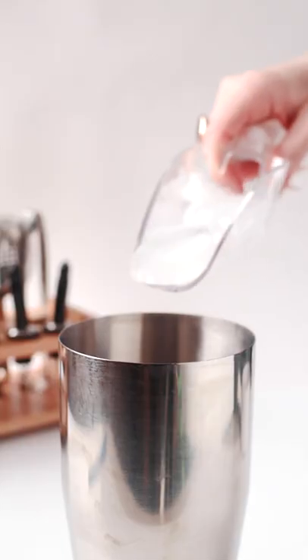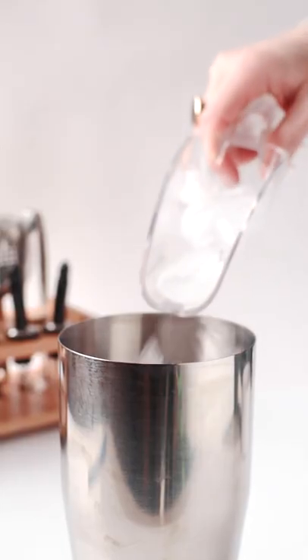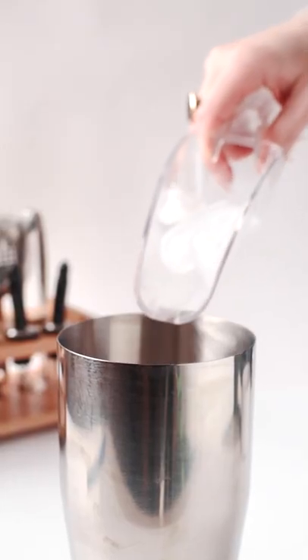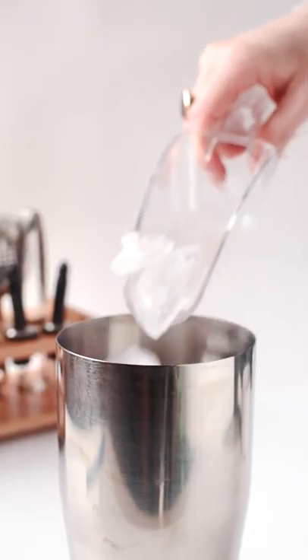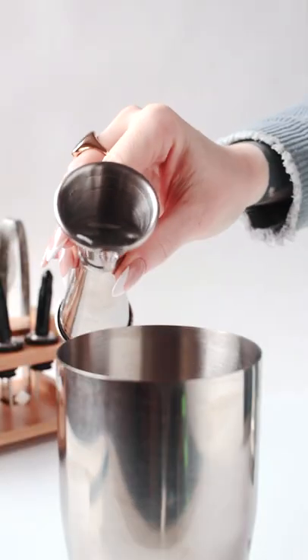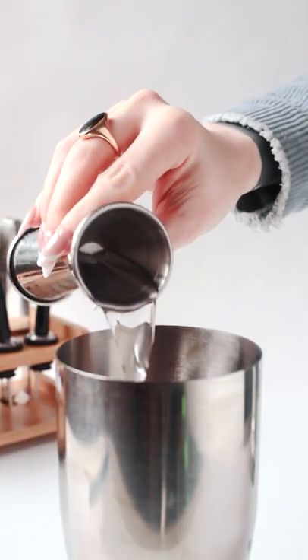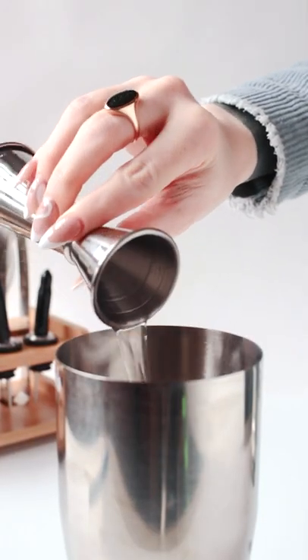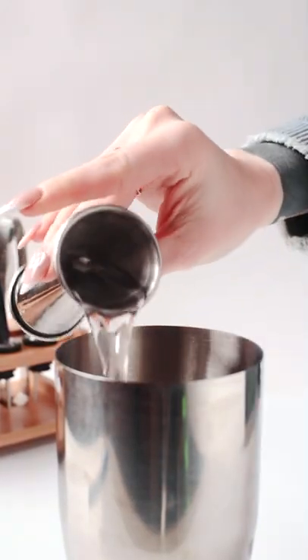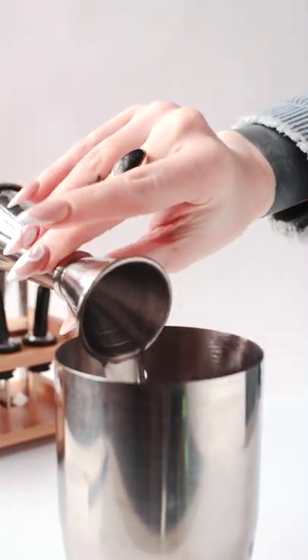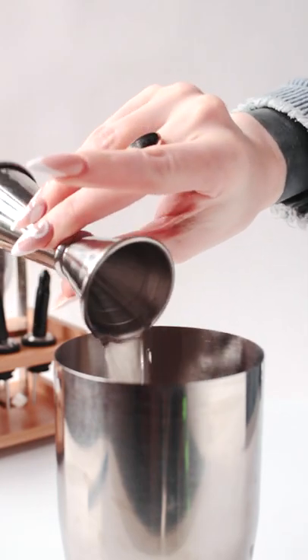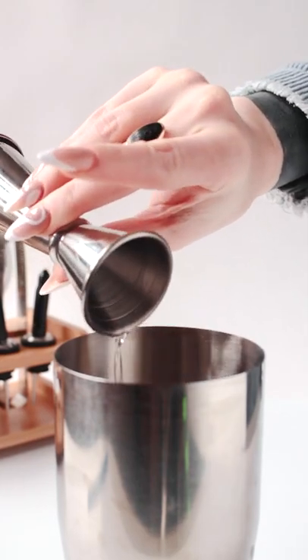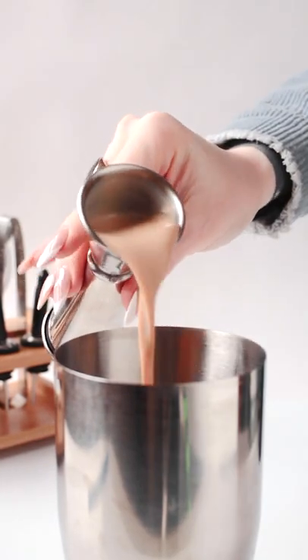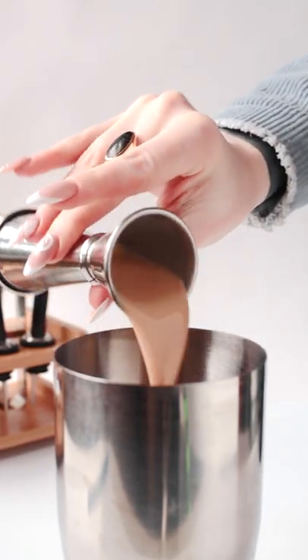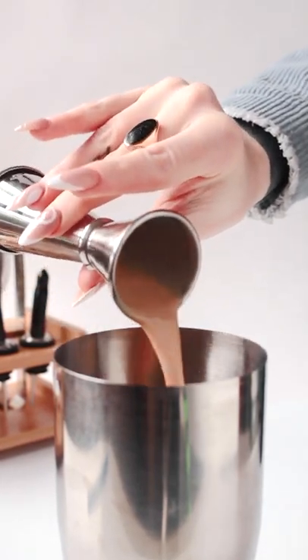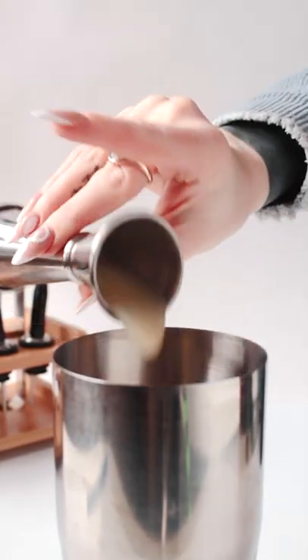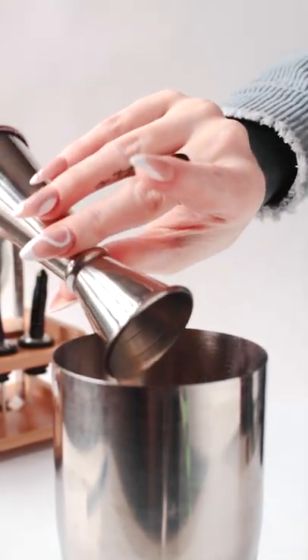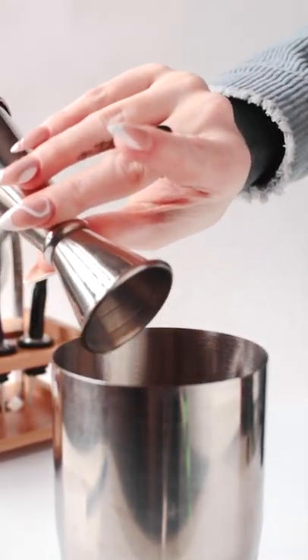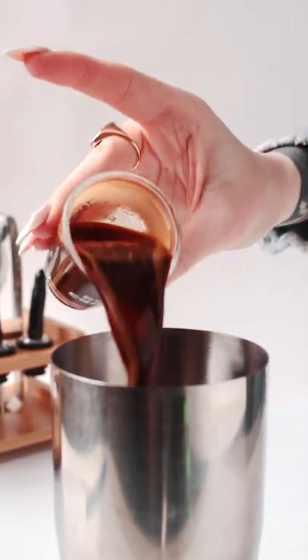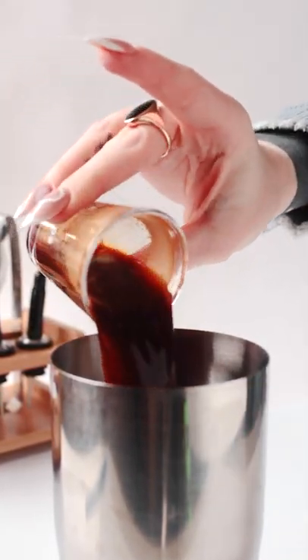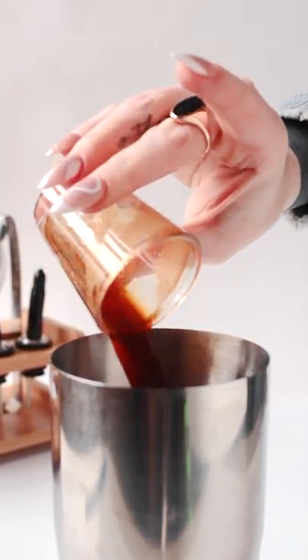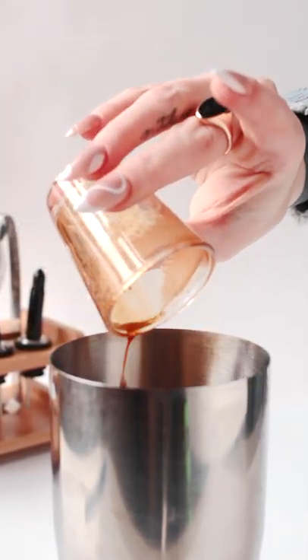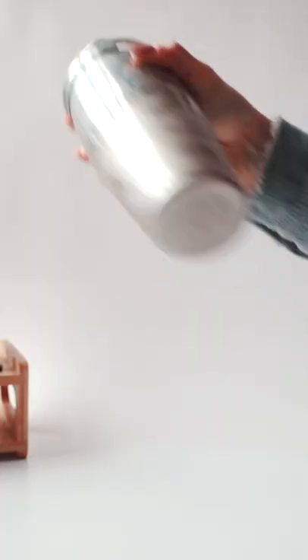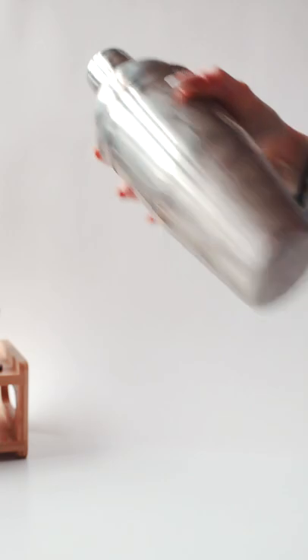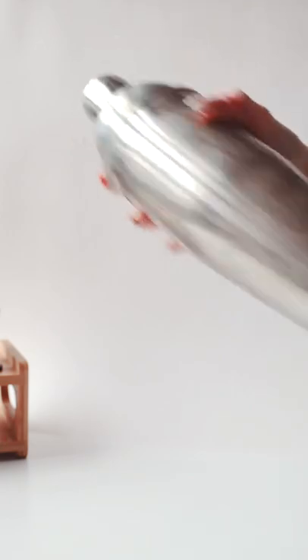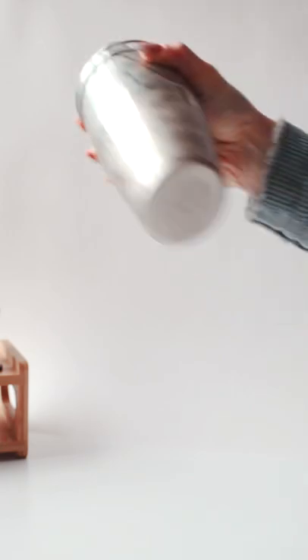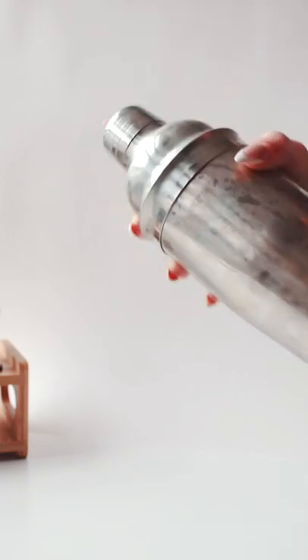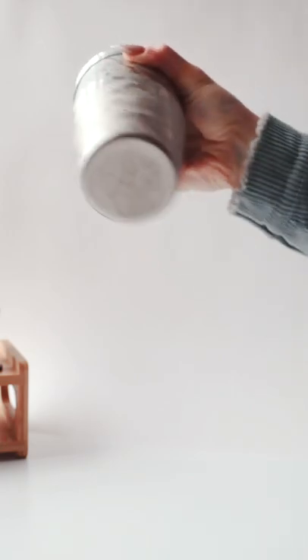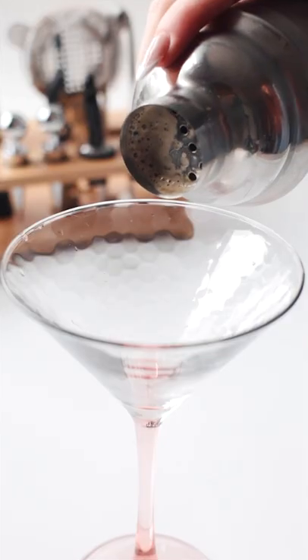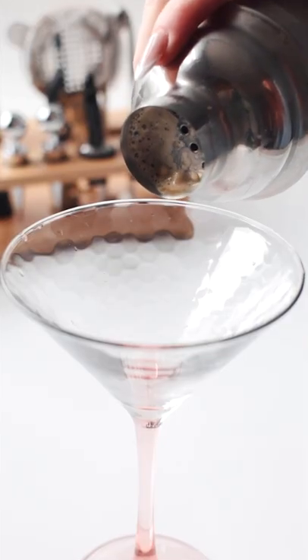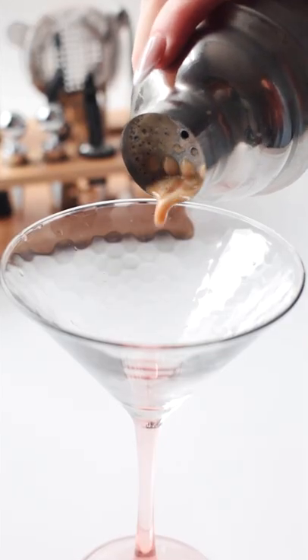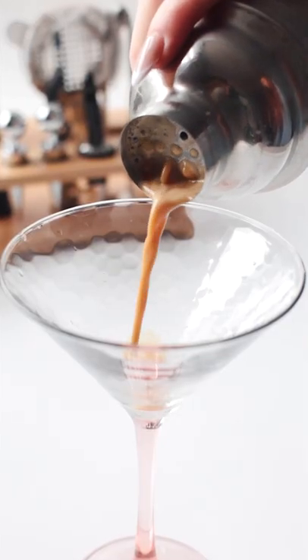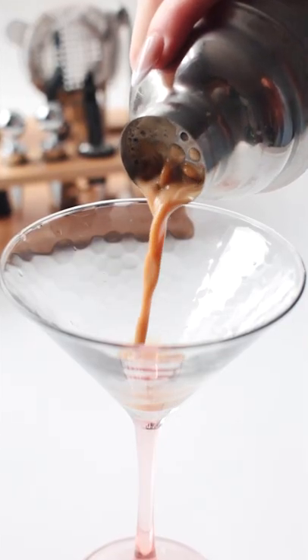To a cocktail shaker, add ice, vodka, coffee liqueur, creme de cacao, and a shot of espresso. We used white knife. Give it a vigorous shake and strain into a chilled martini glass.